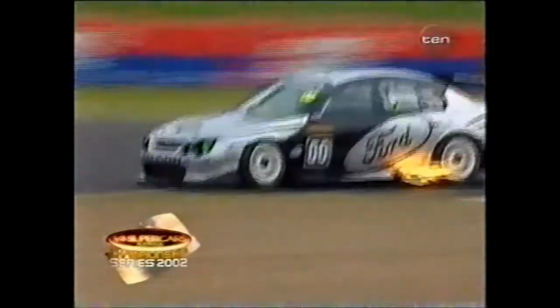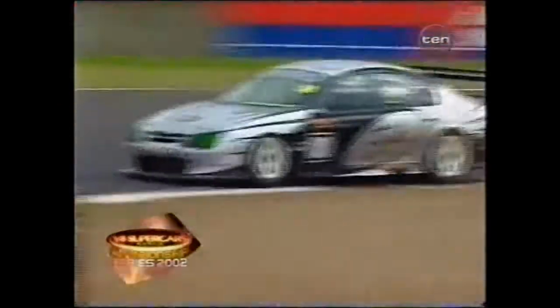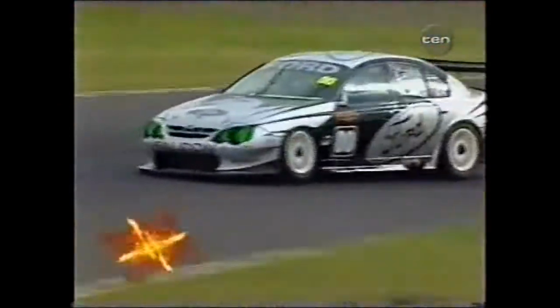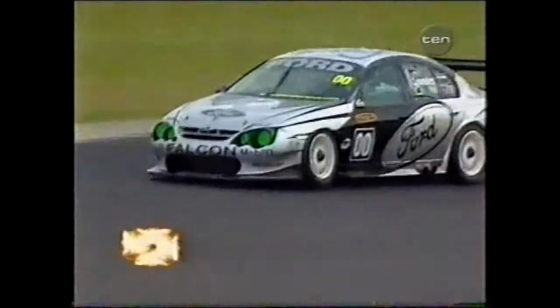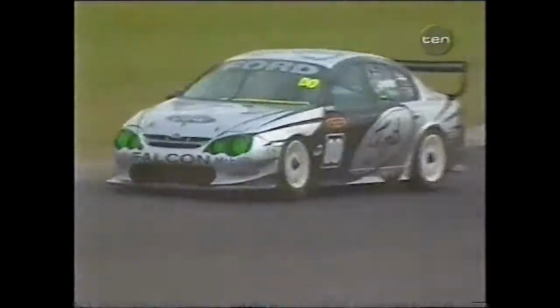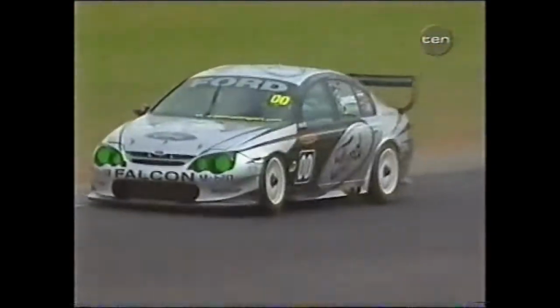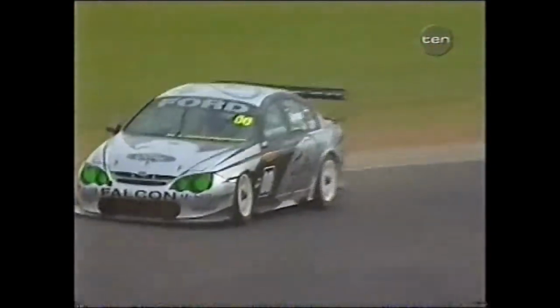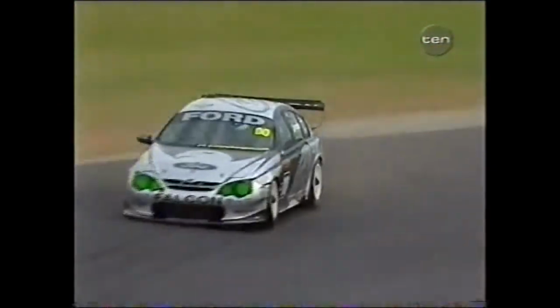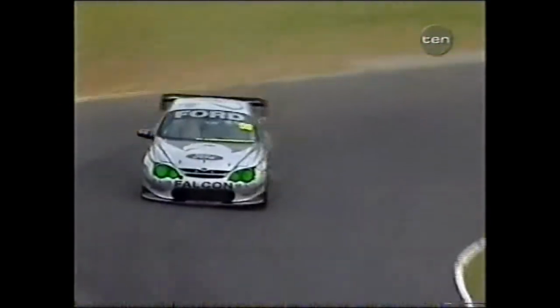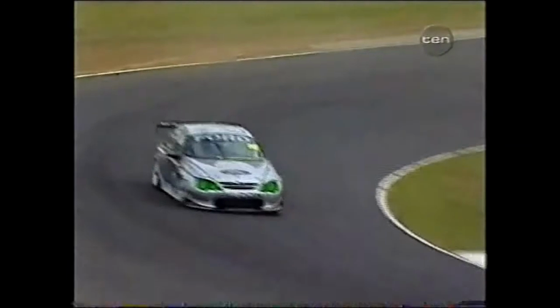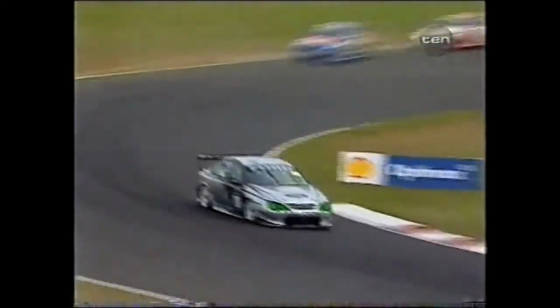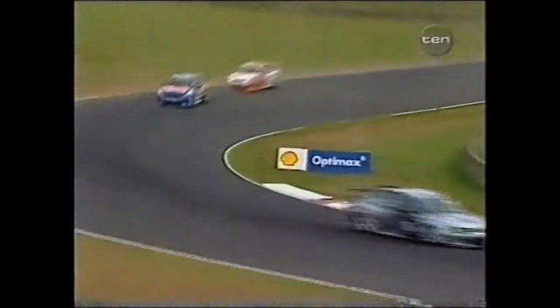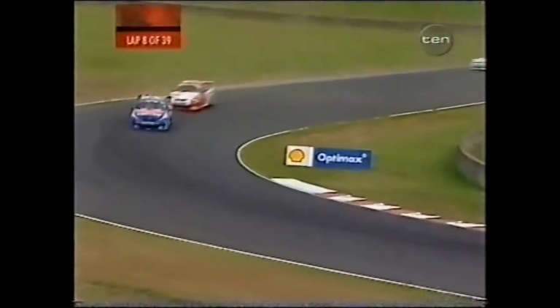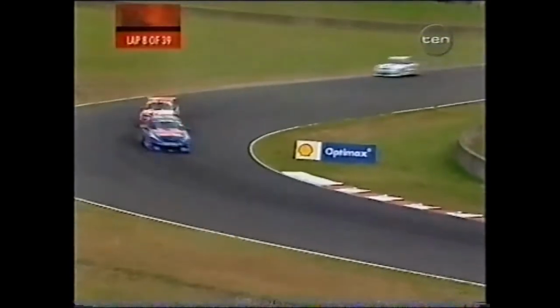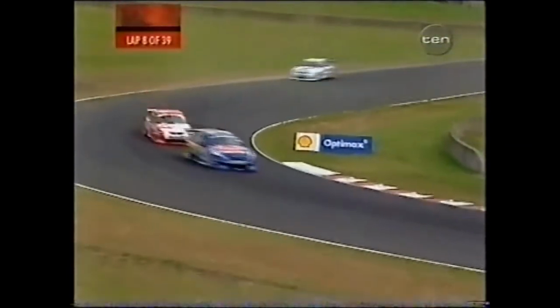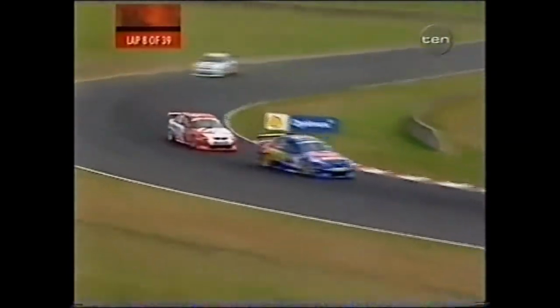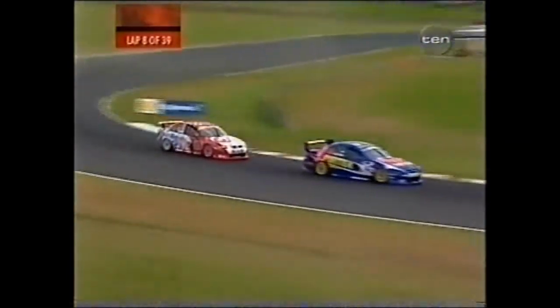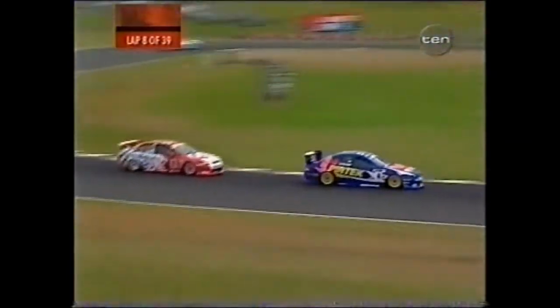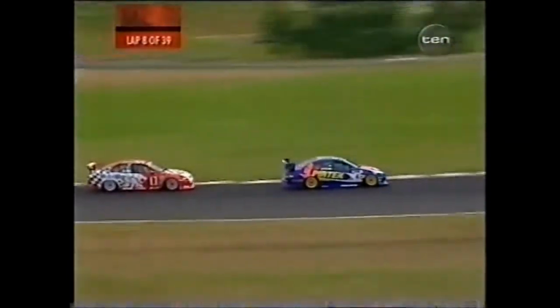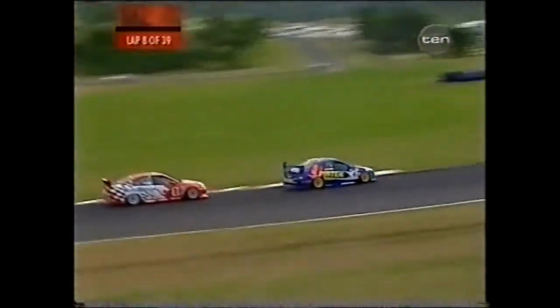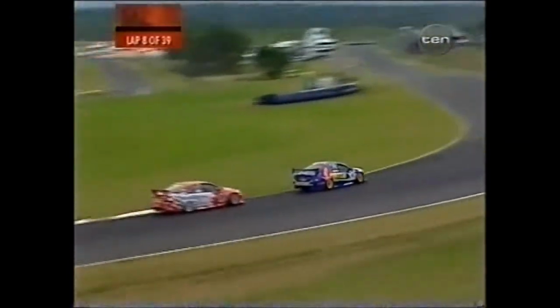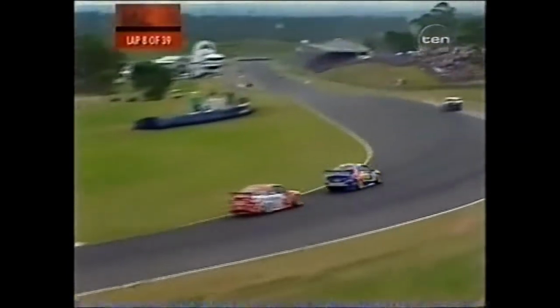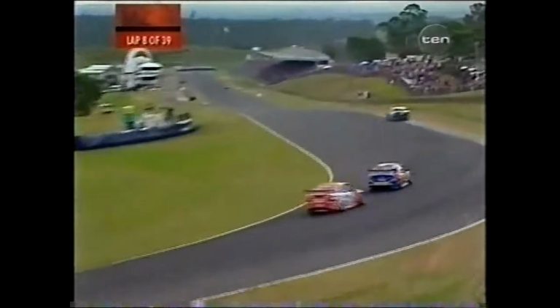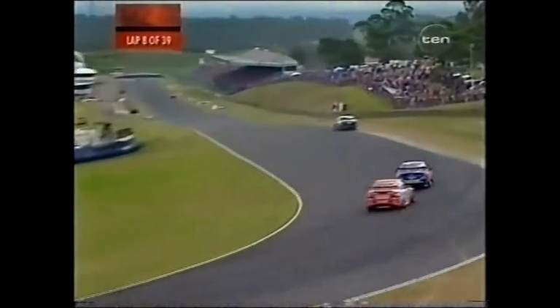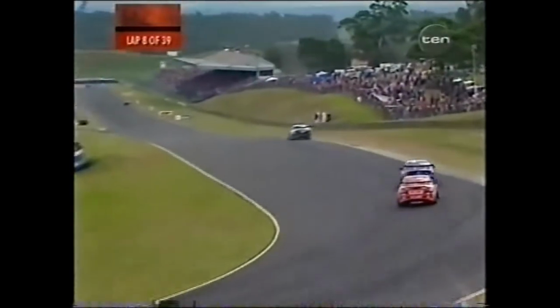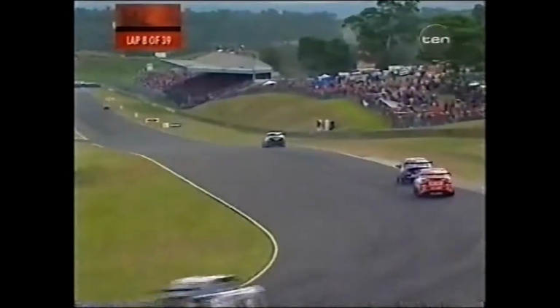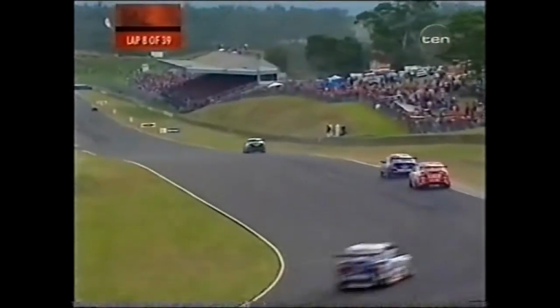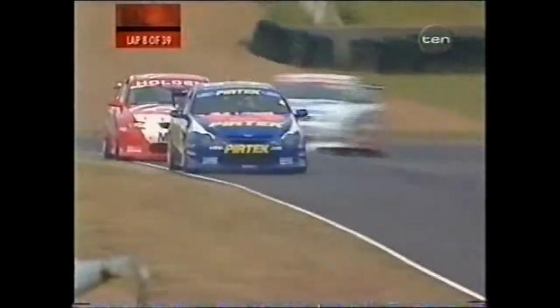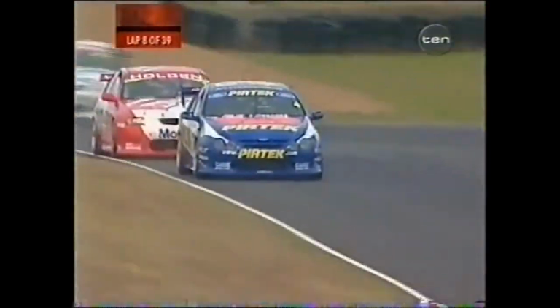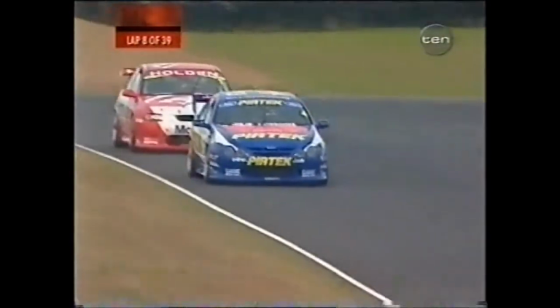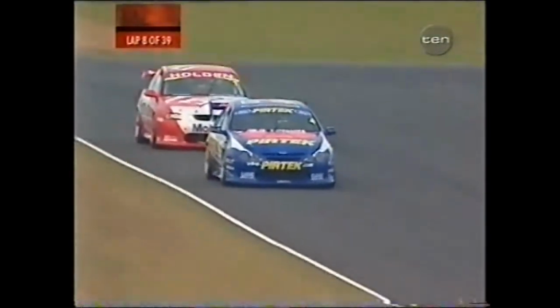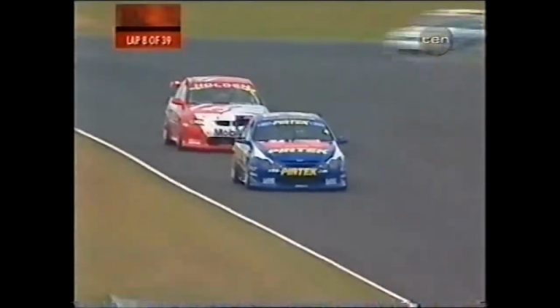Coming into this round, all the talk had been how you've got to chip away and chip away at HRT. Well, Craig Lowndes and Marcus Ambrose on lap one took a sledgehammer to Mark Scaife off the start-finish line and are trying to hold it out now.